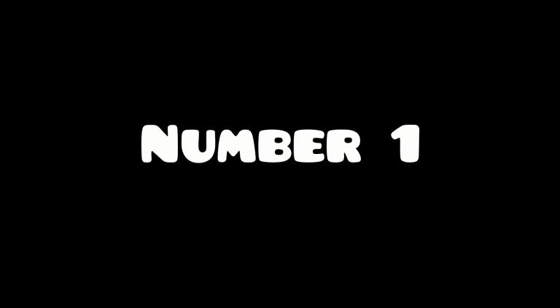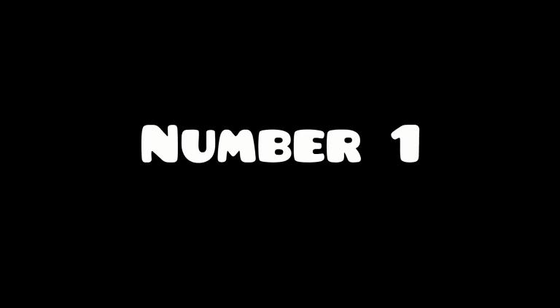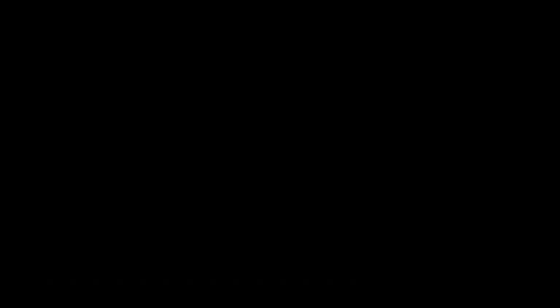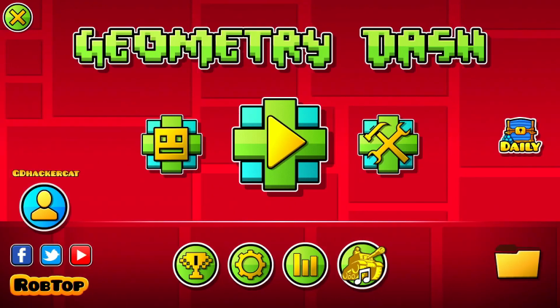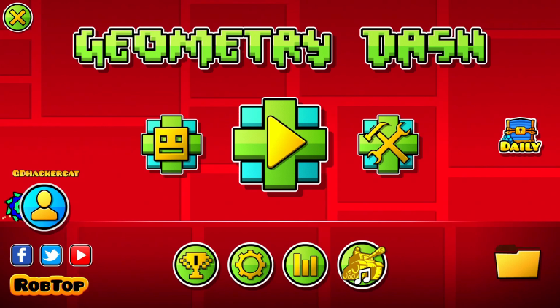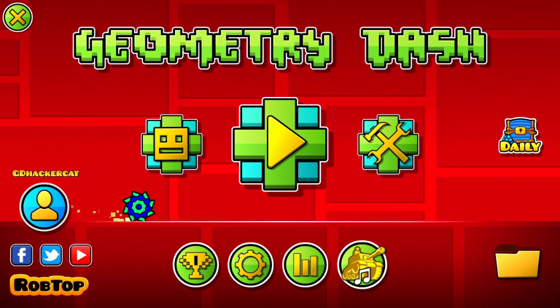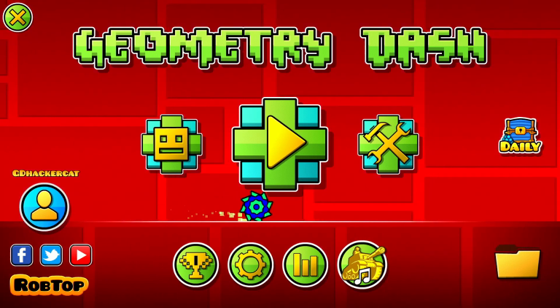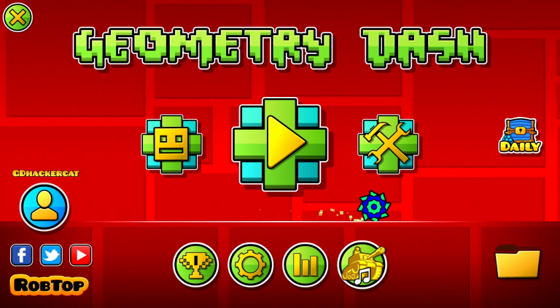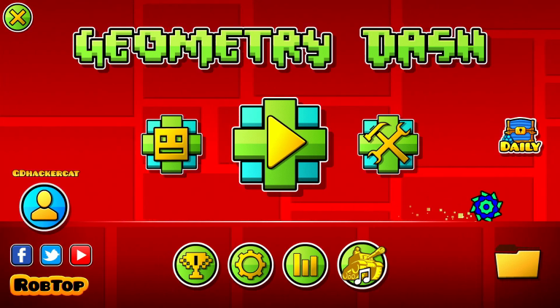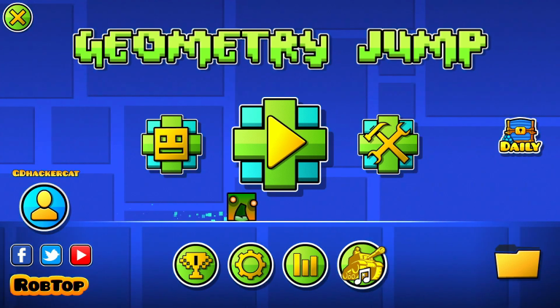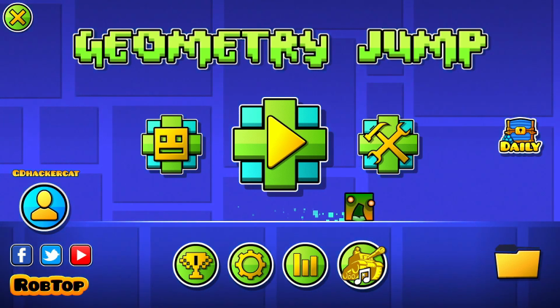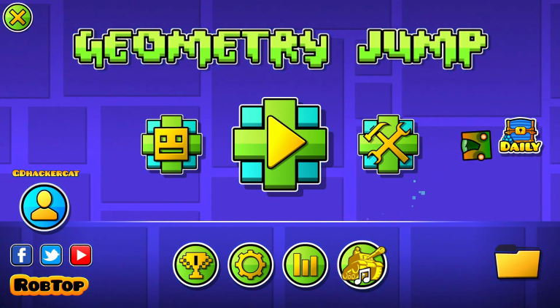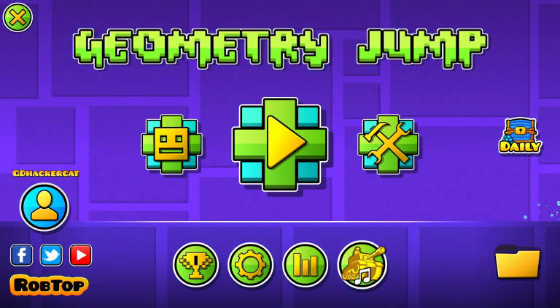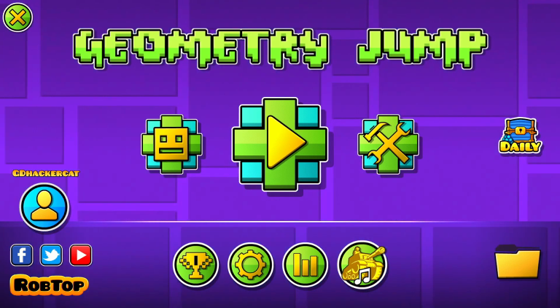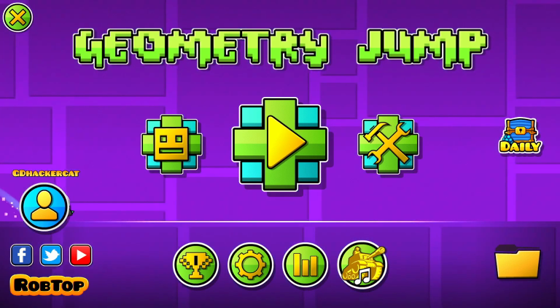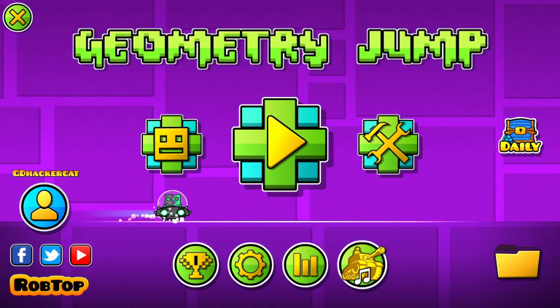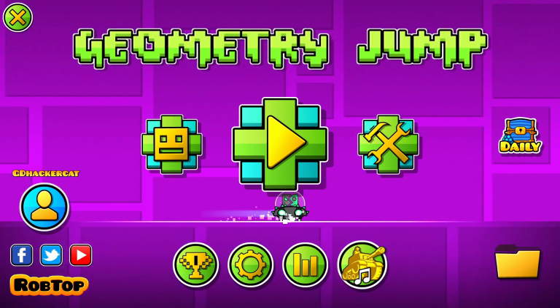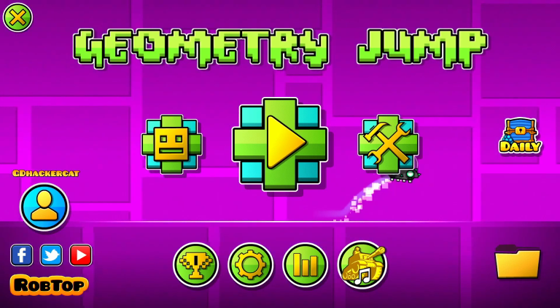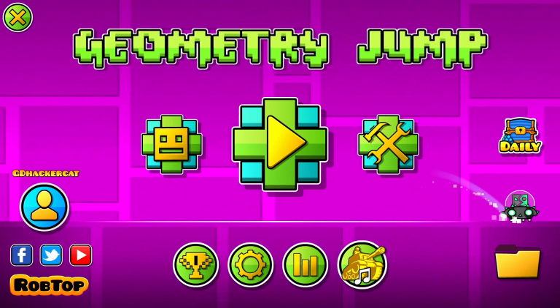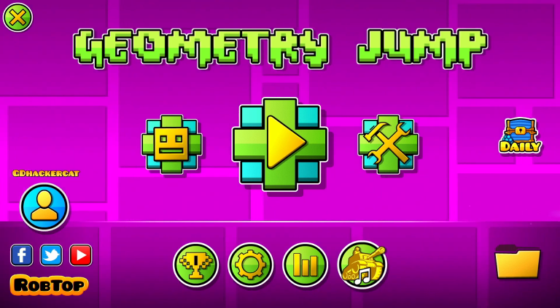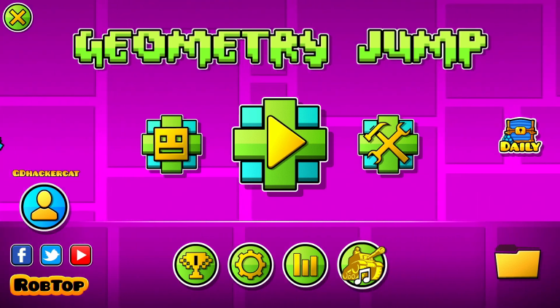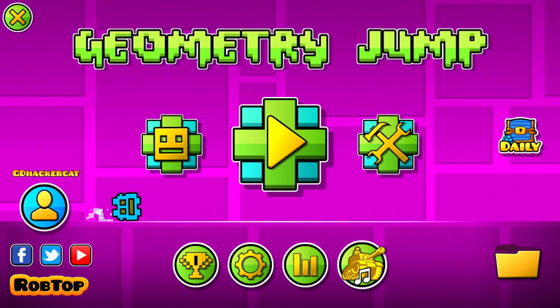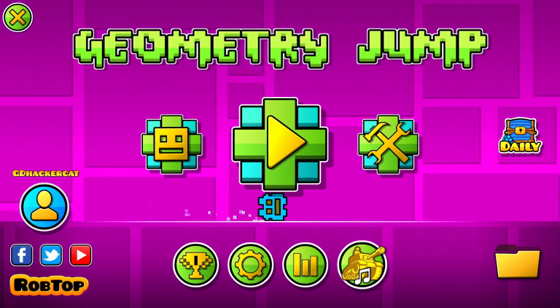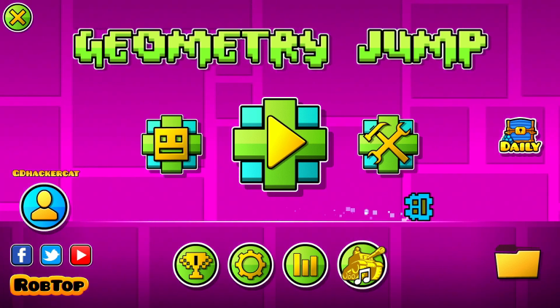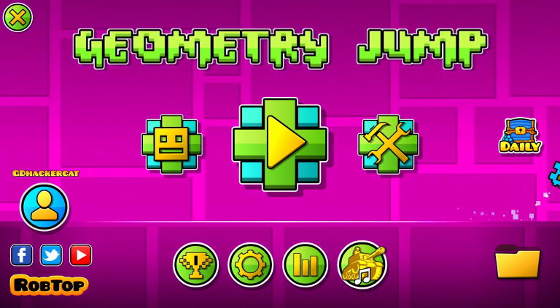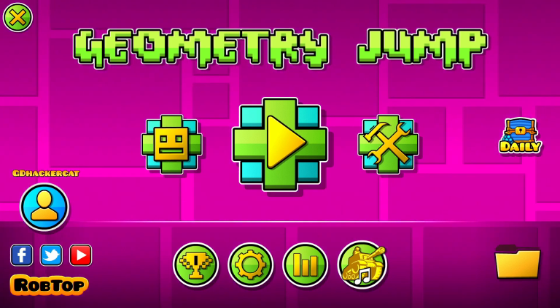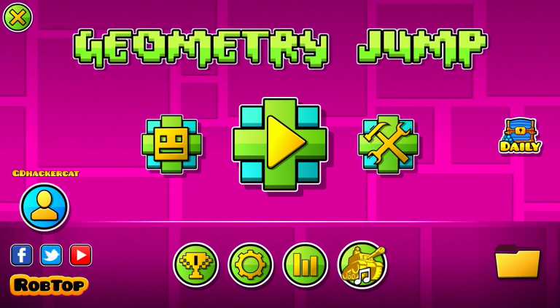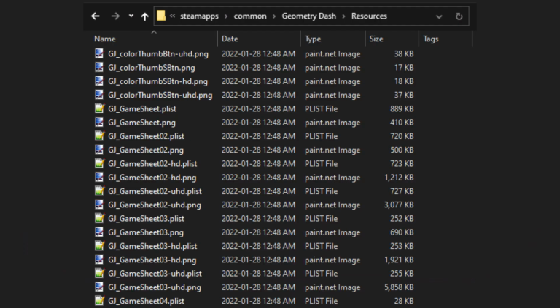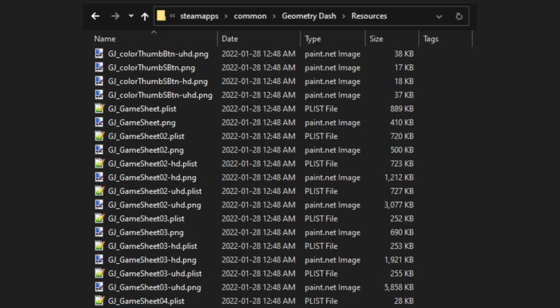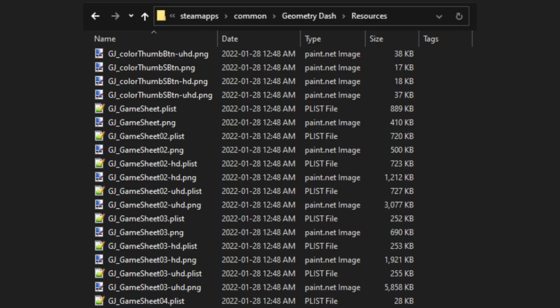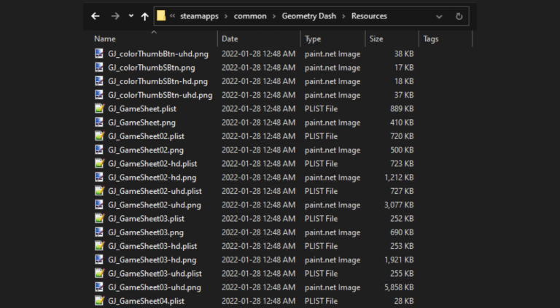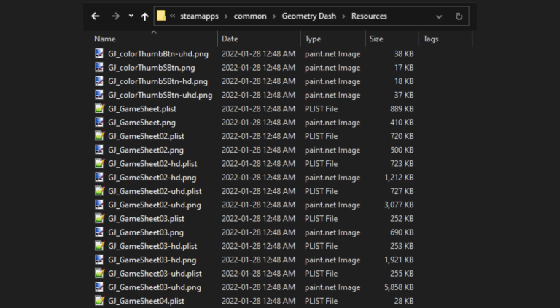Number one. The original name for Geometry Dash was actually Geometry Jump. It was changed shortly before the official release of the game. However, on the back end, RobTop still uses this for literally everything.